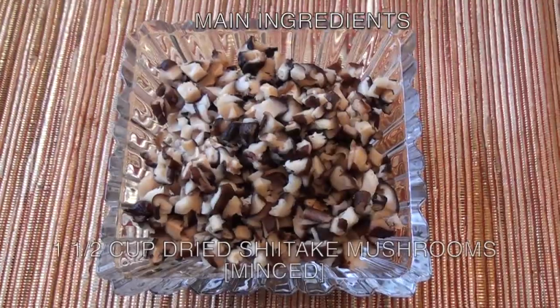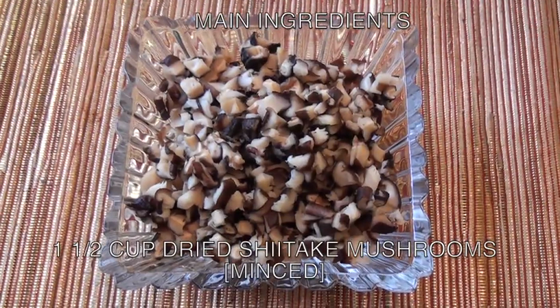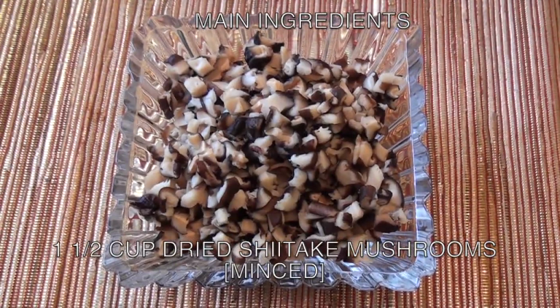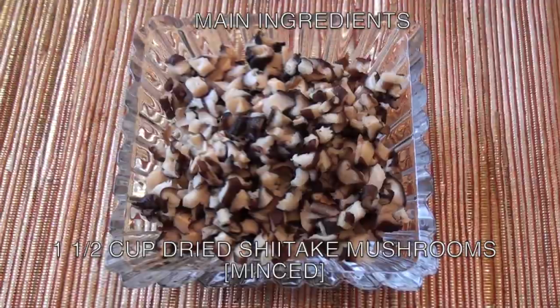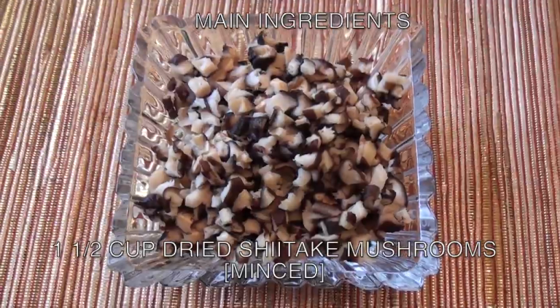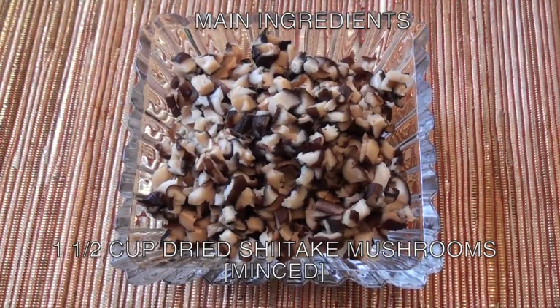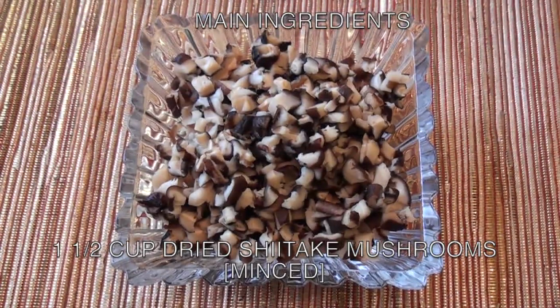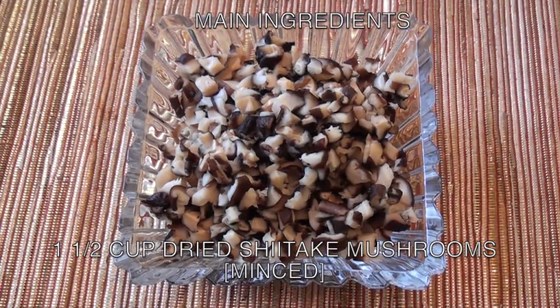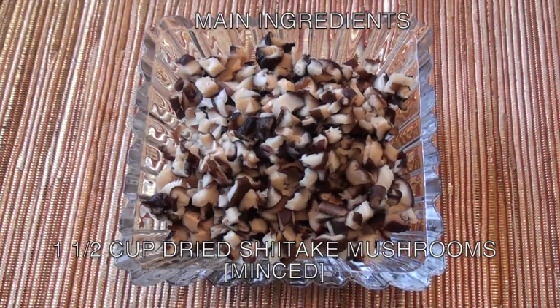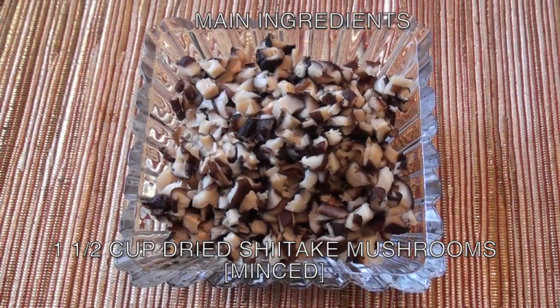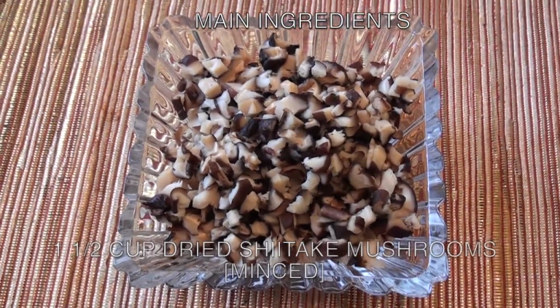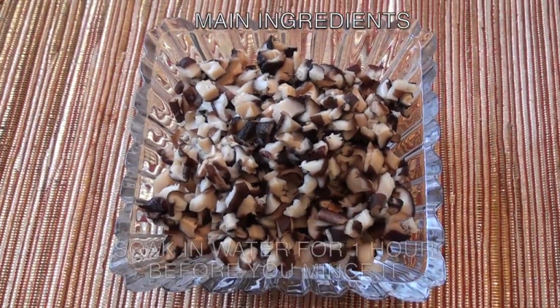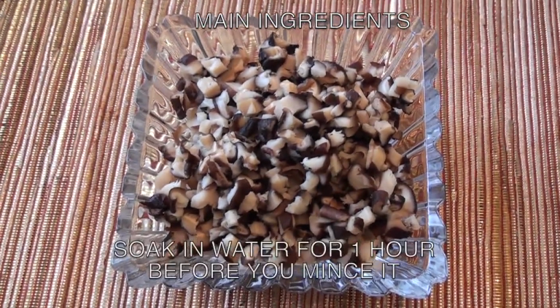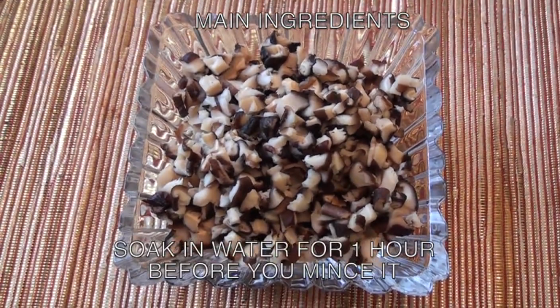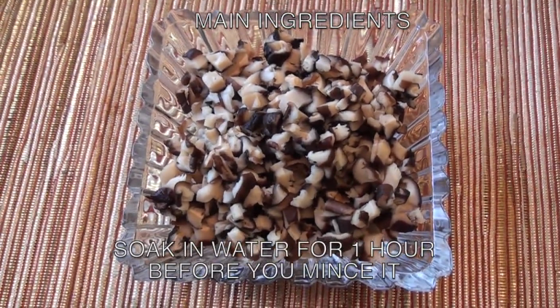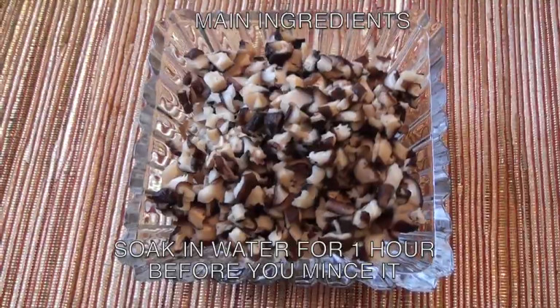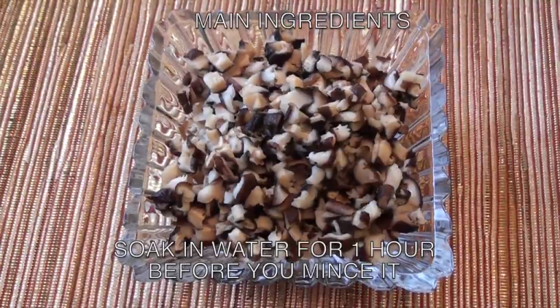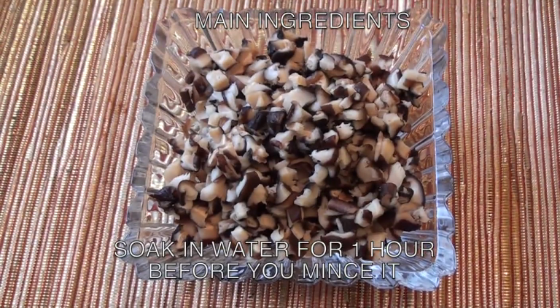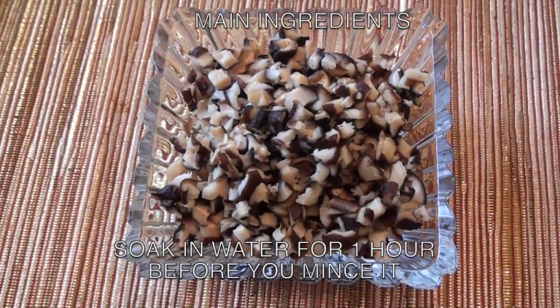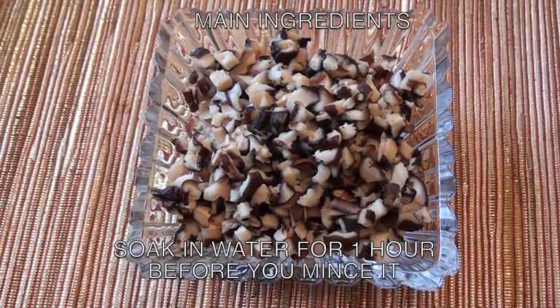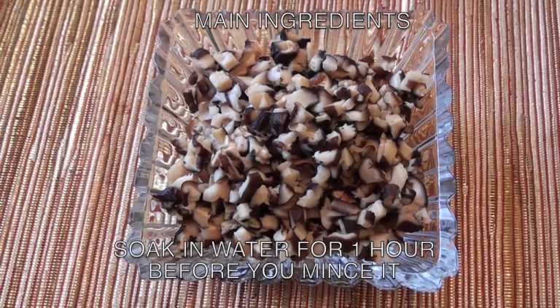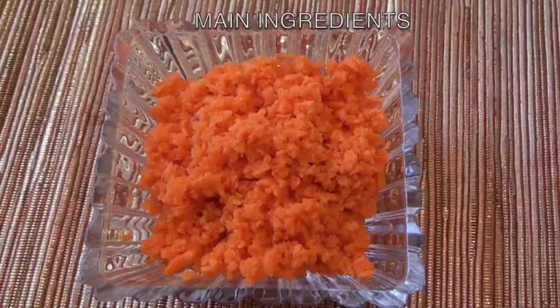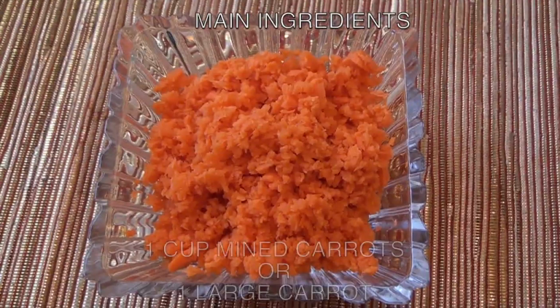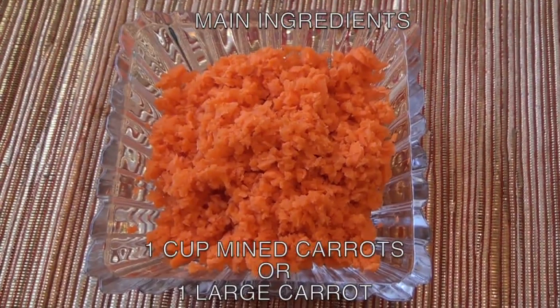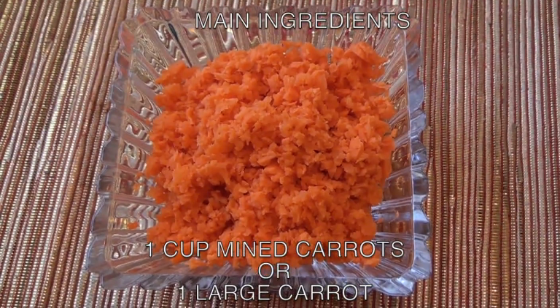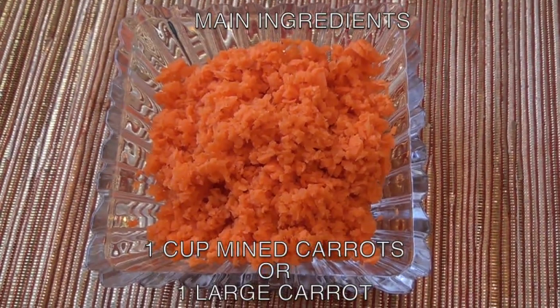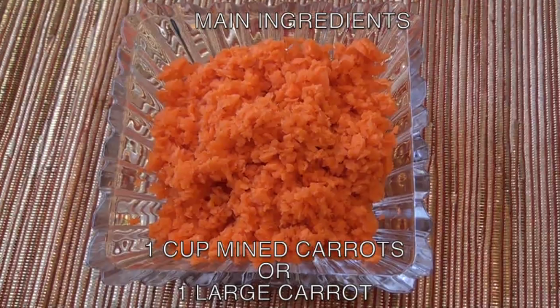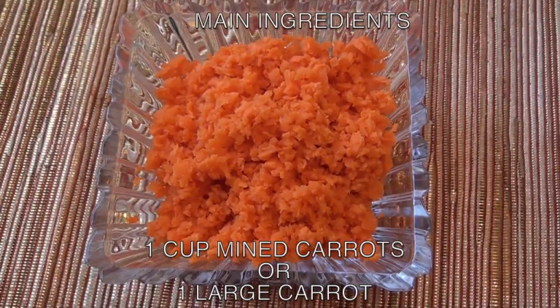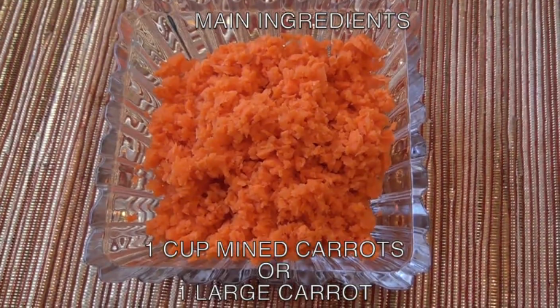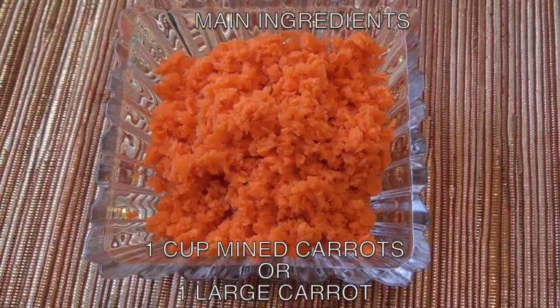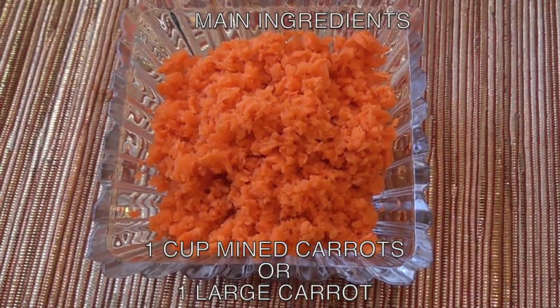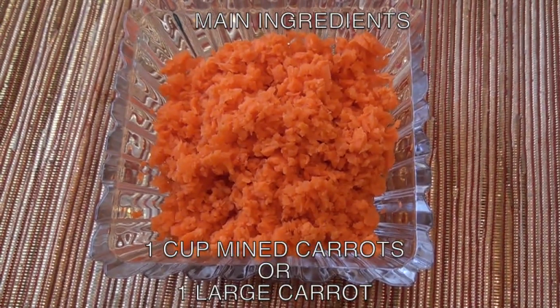One and a half cup dried shiitake mushrooms, minced. Soak in water for one hour before you mince it. One cup minced carrots, or one large carrot.